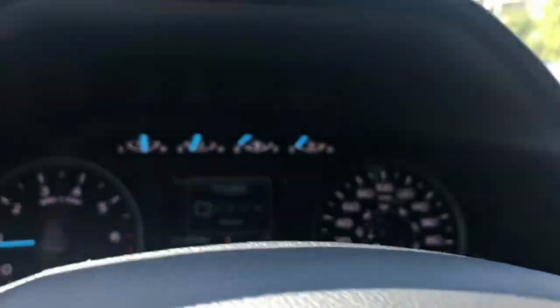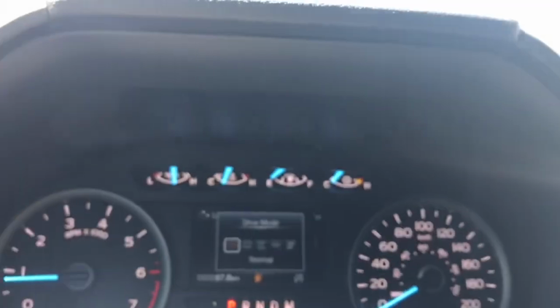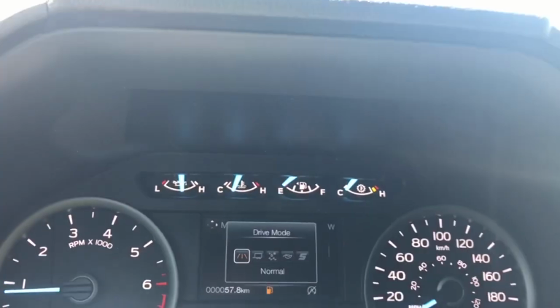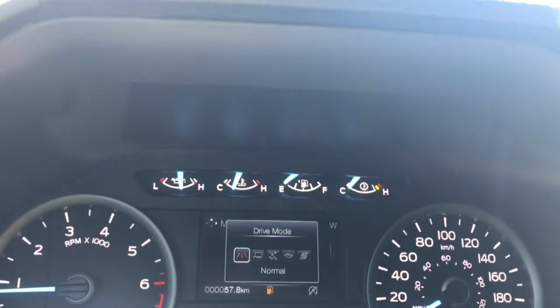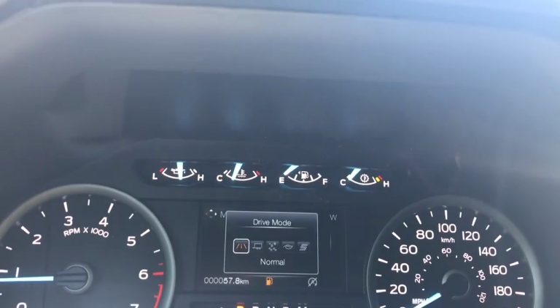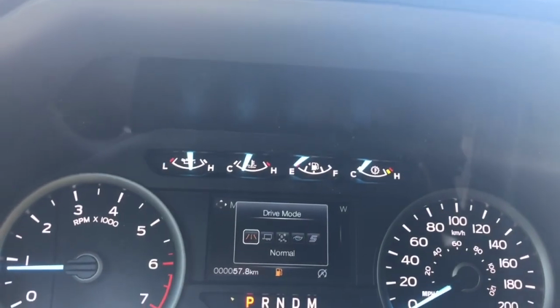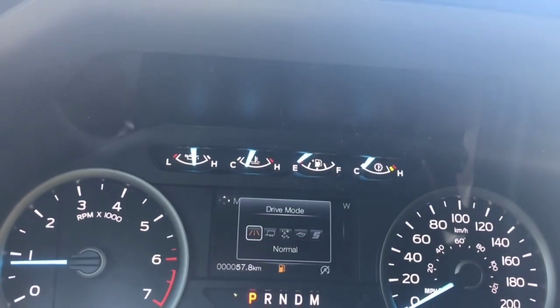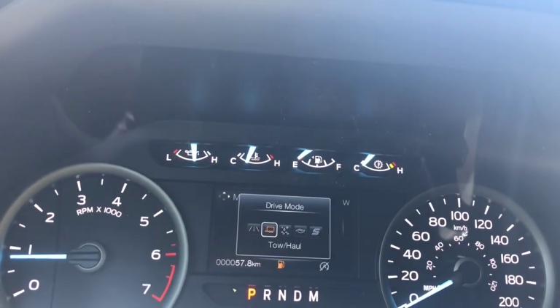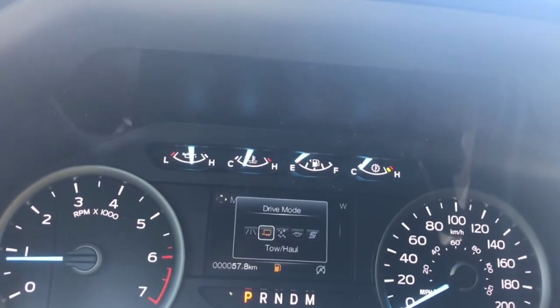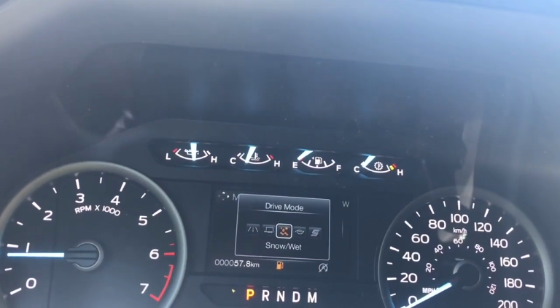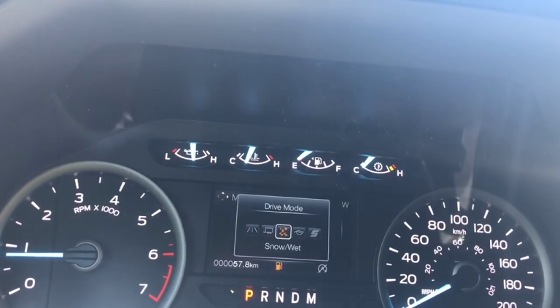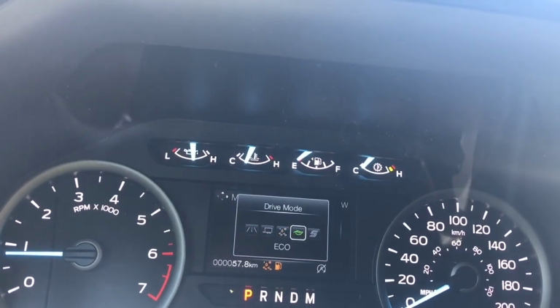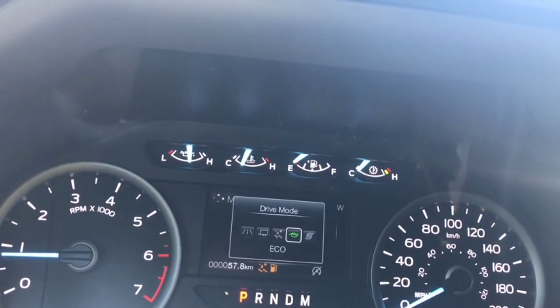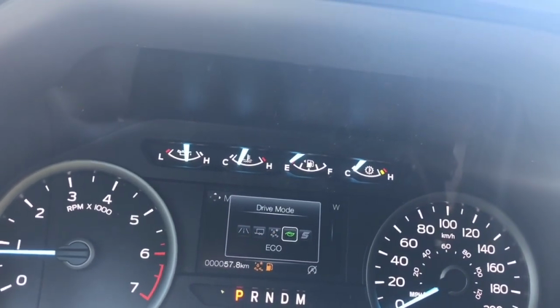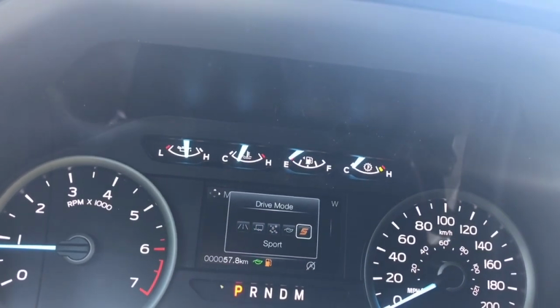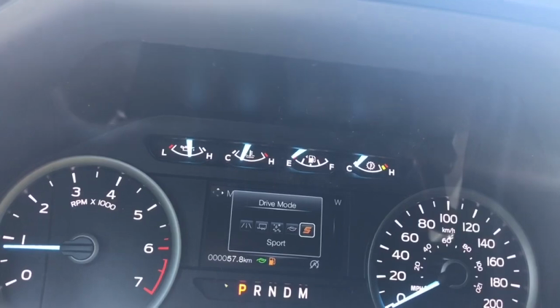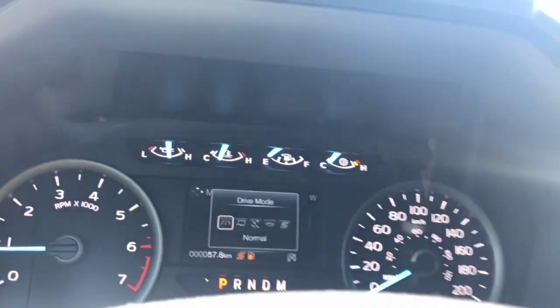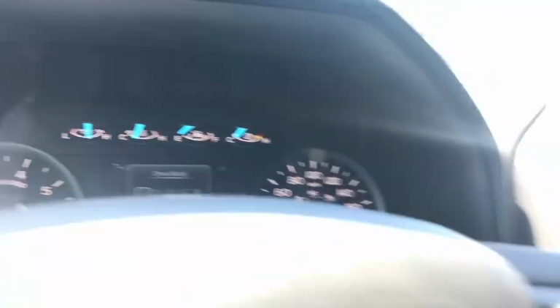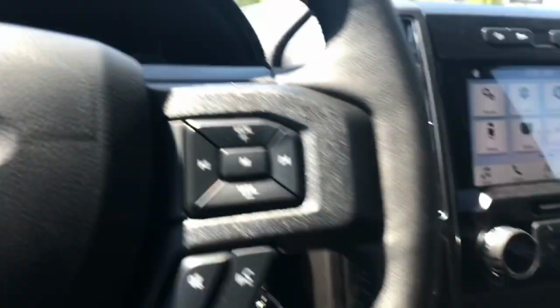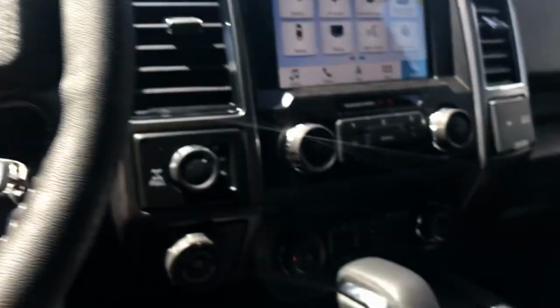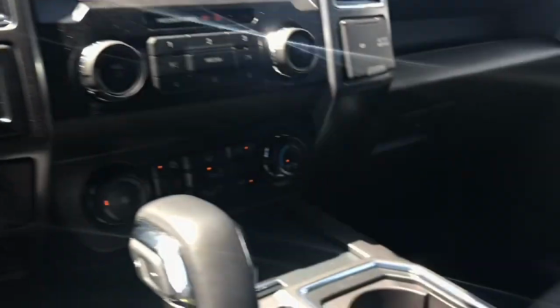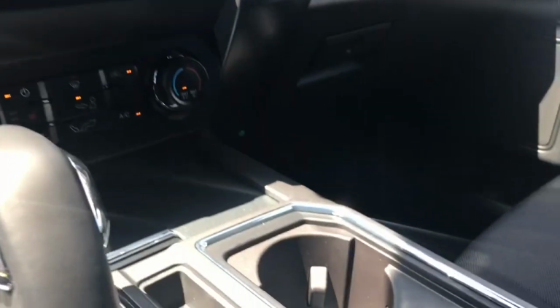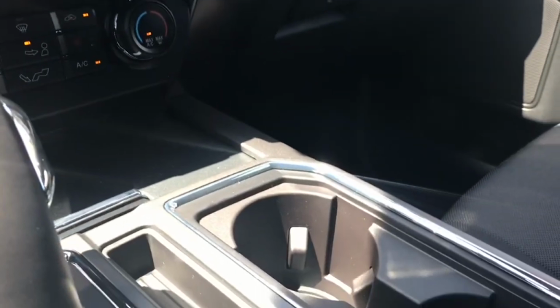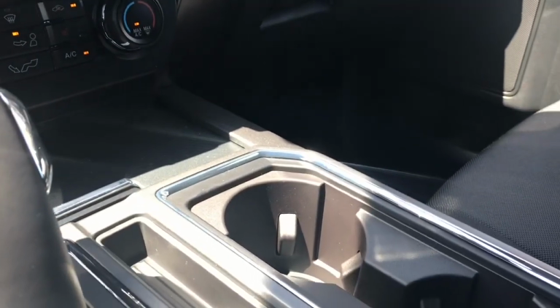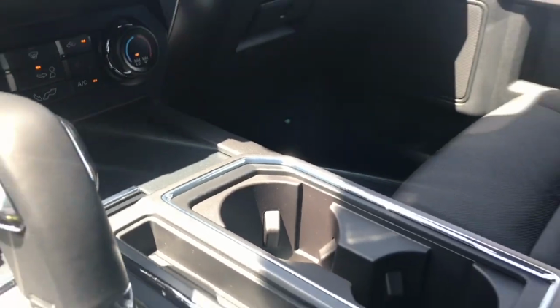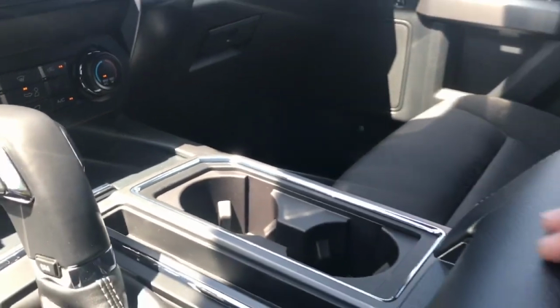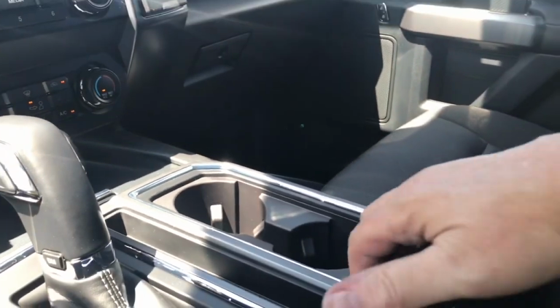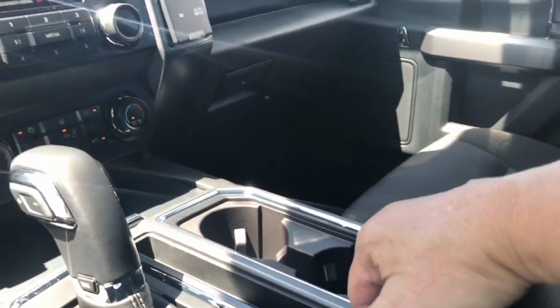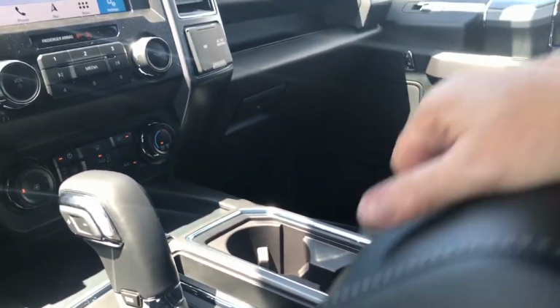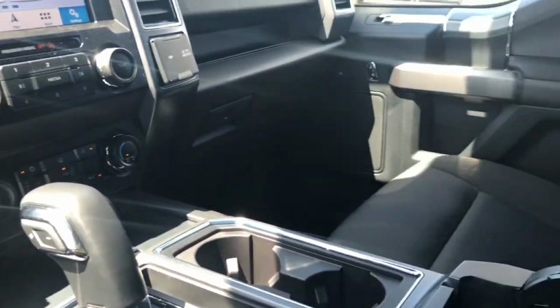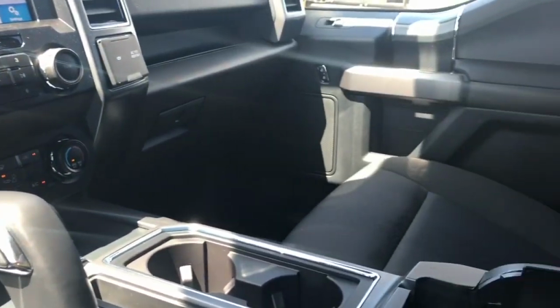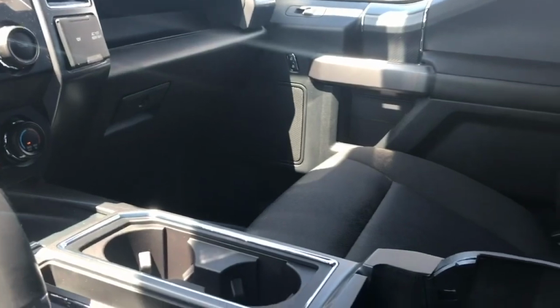When you press the drive mode button it will appear on your dash. Options are normal, tow haul, snow/wet, eco, and sport. And then you have a couple of cup holders, and your armrest opens up — it's quite generous in its size.